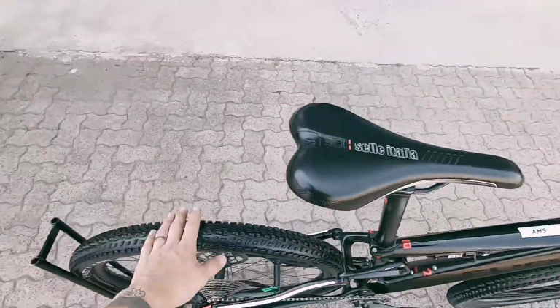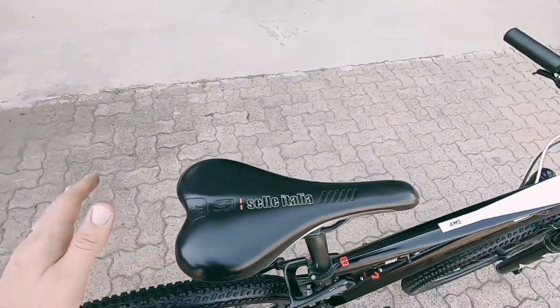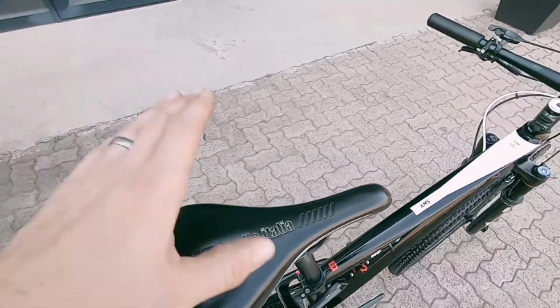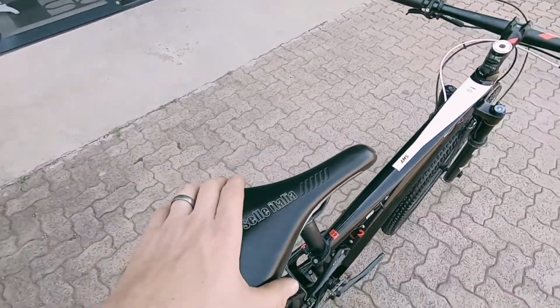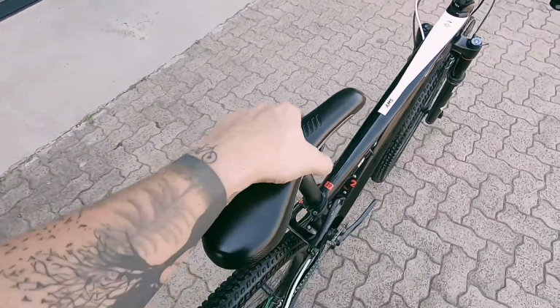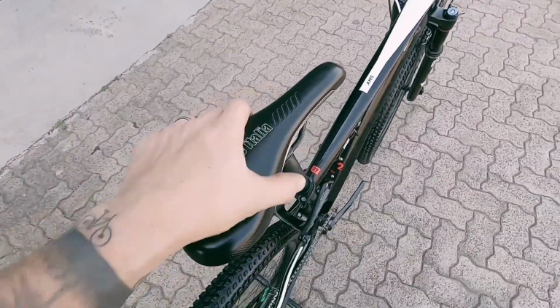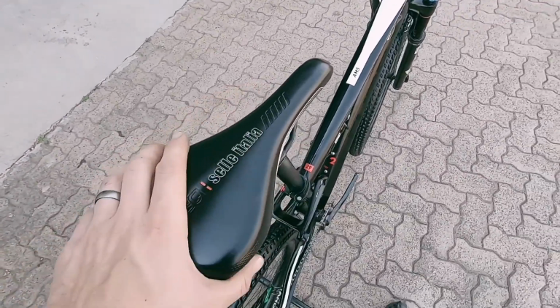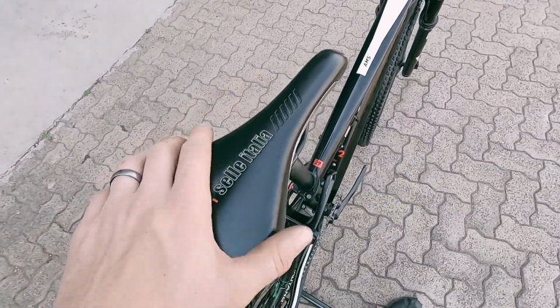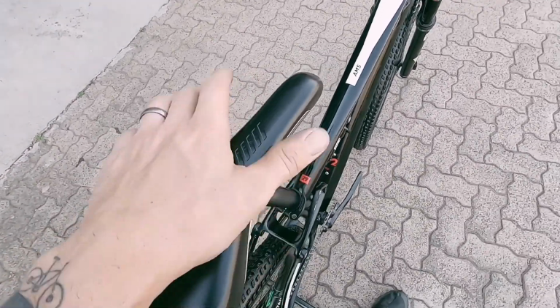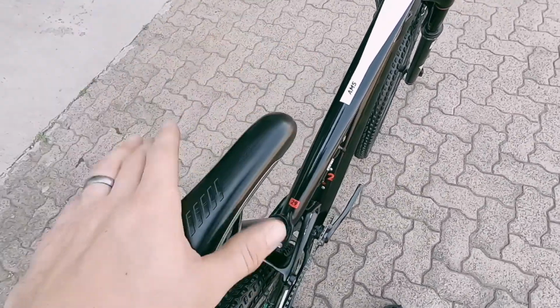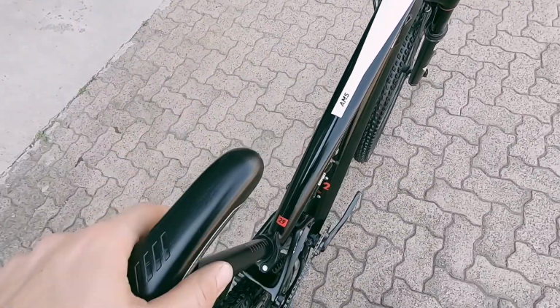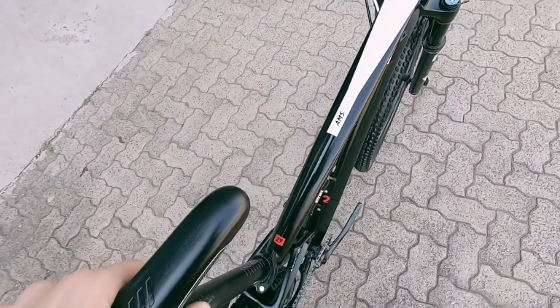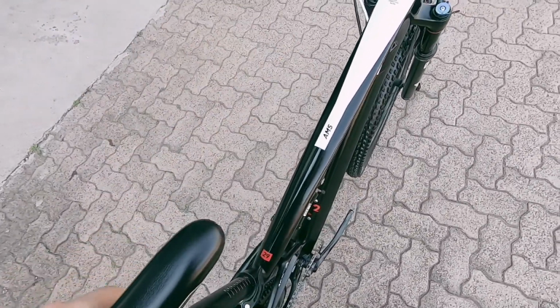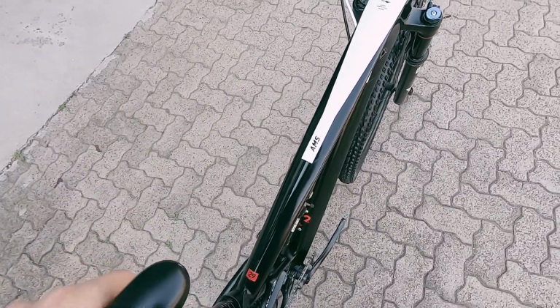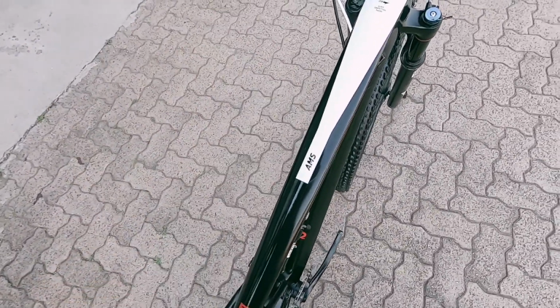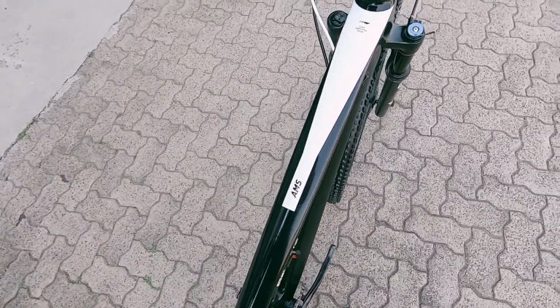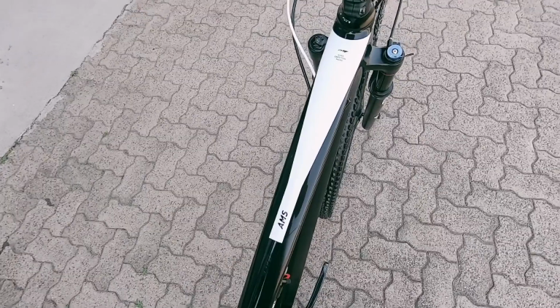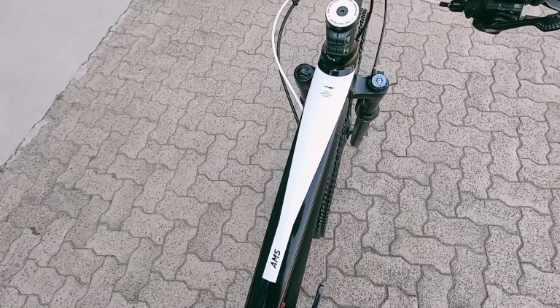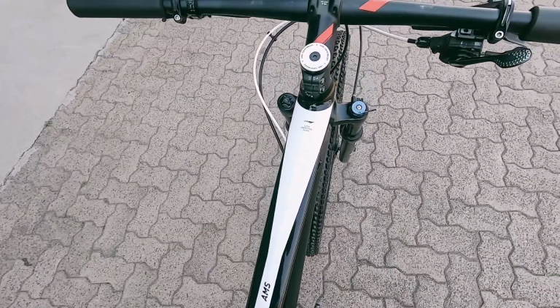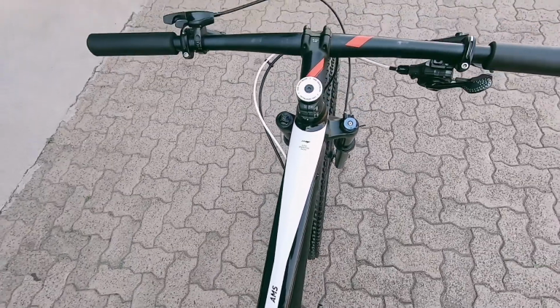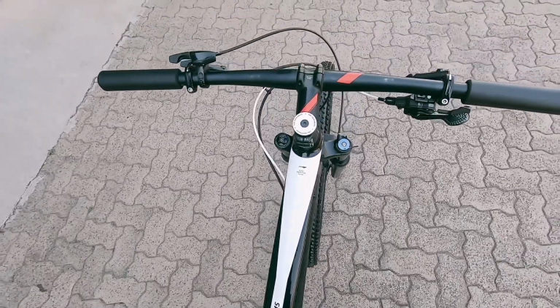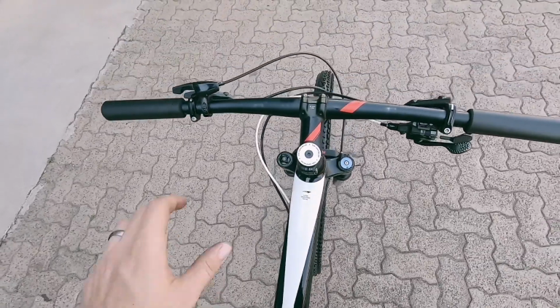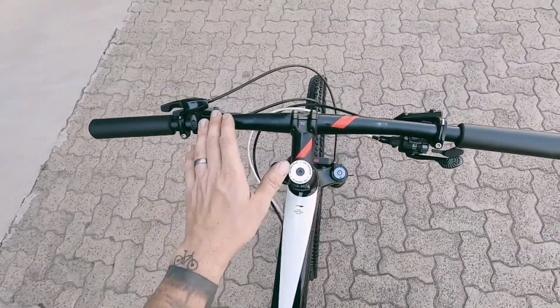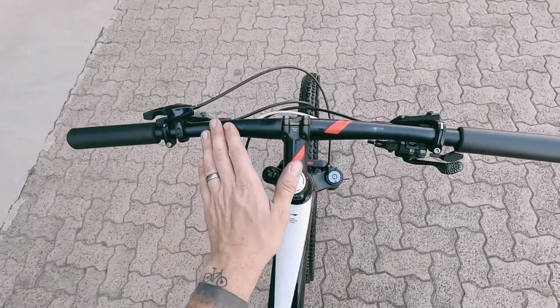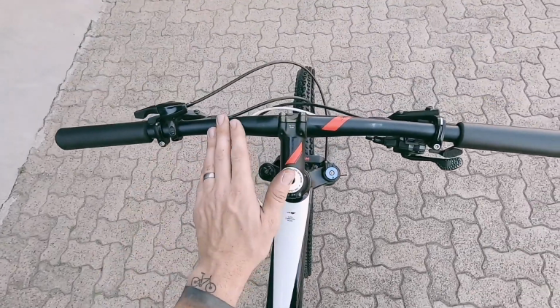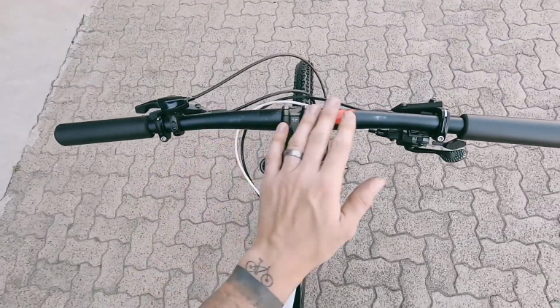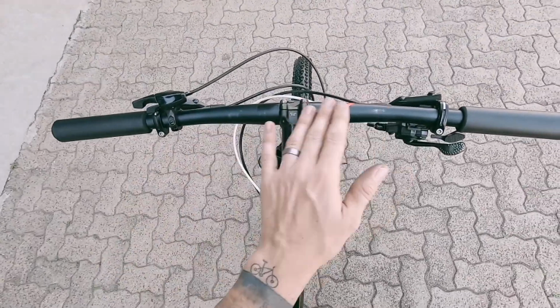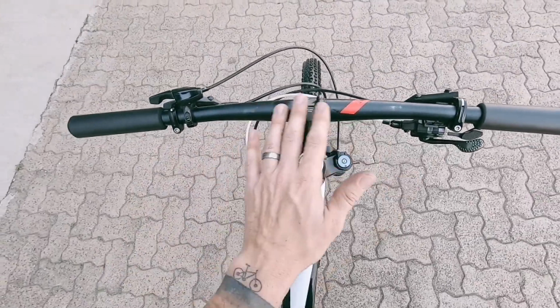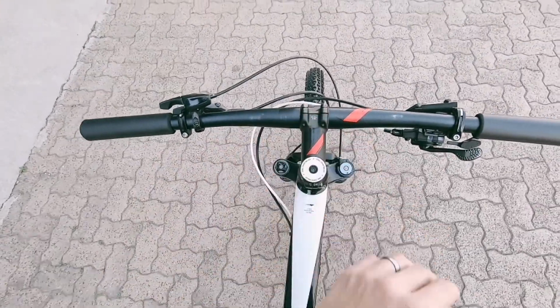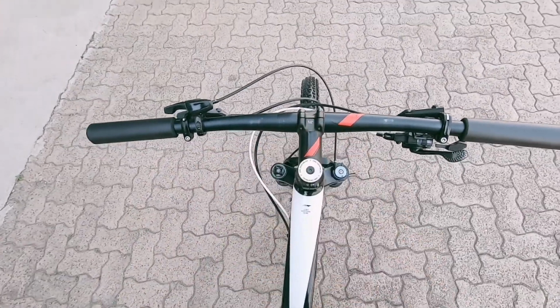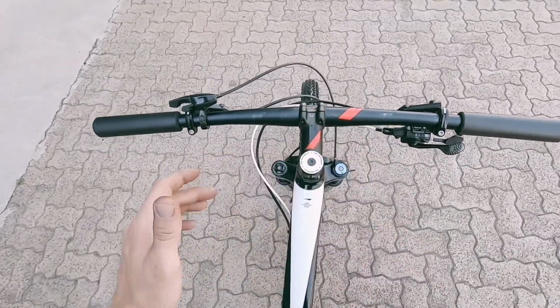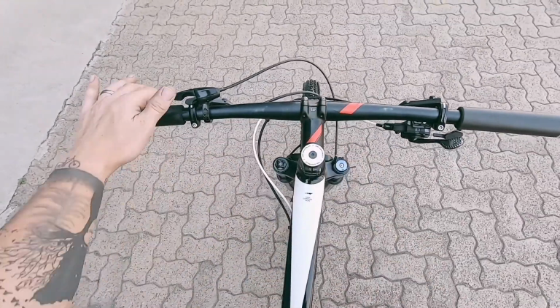Tubeless ready tires. Sella Italia saddle — very comfortable and a good looking top tube. Hardly any scuffs or damage, just a slight scuff here and there, nothing major.